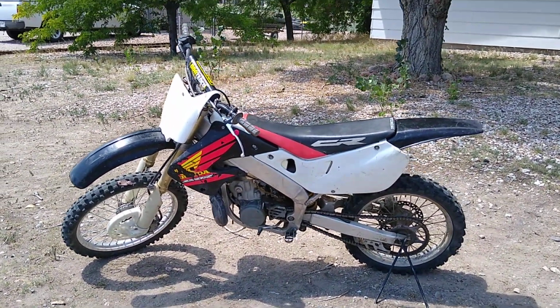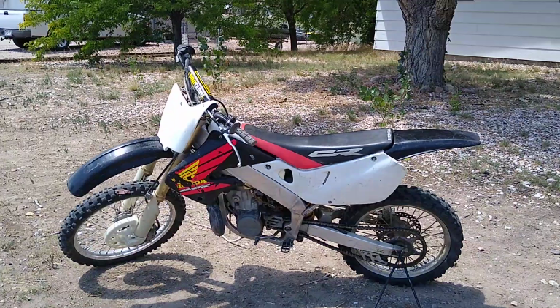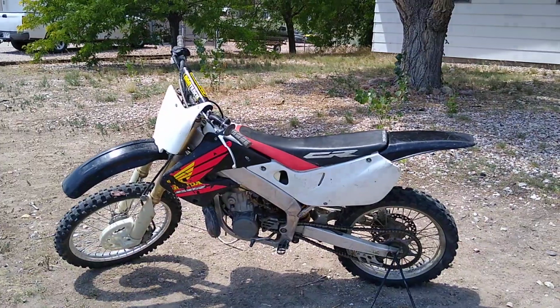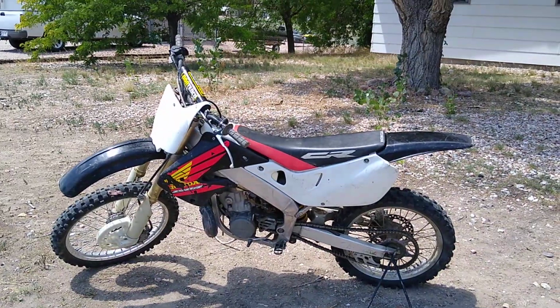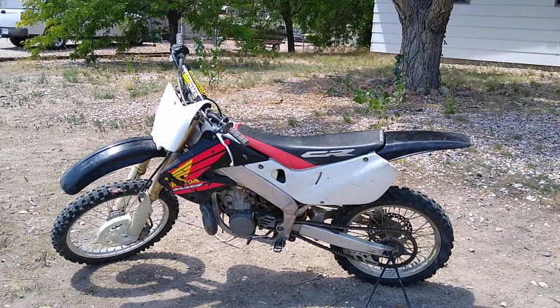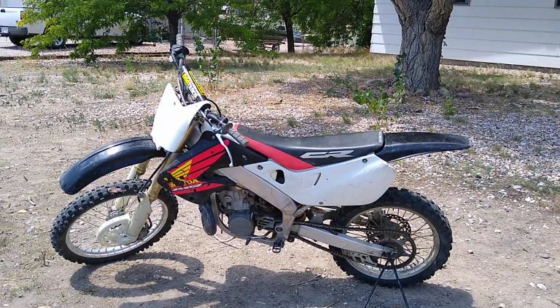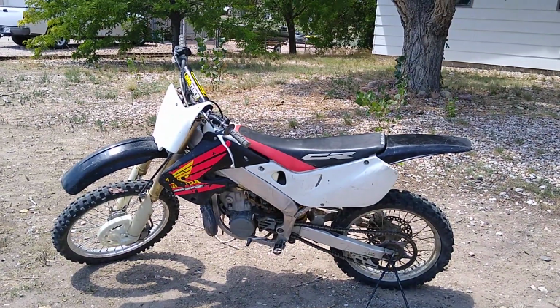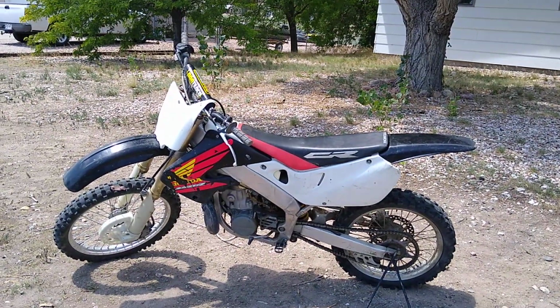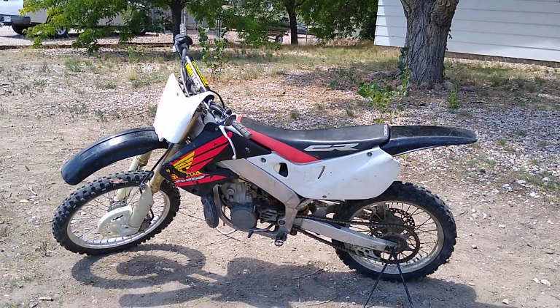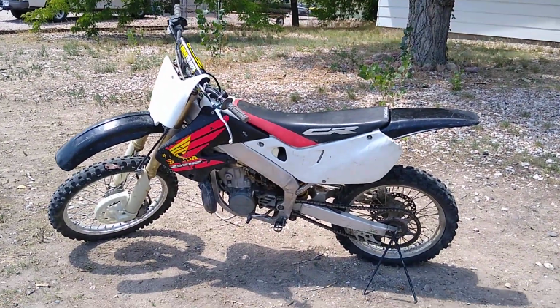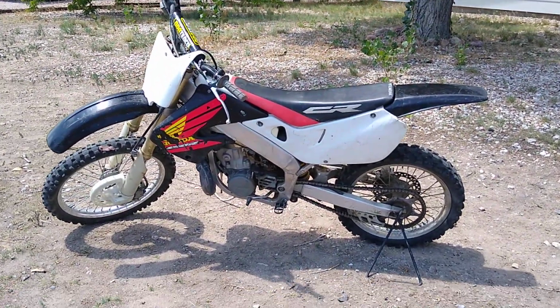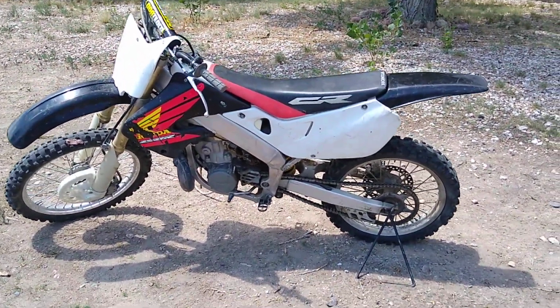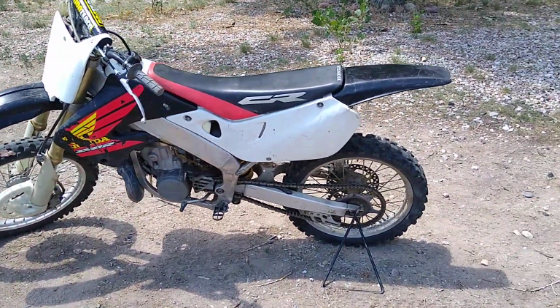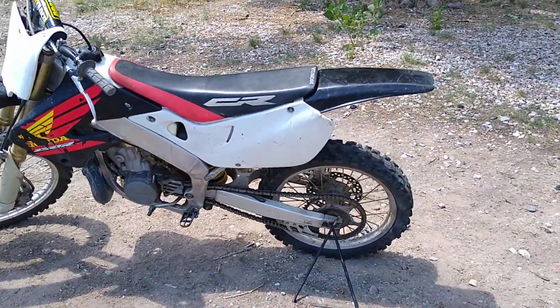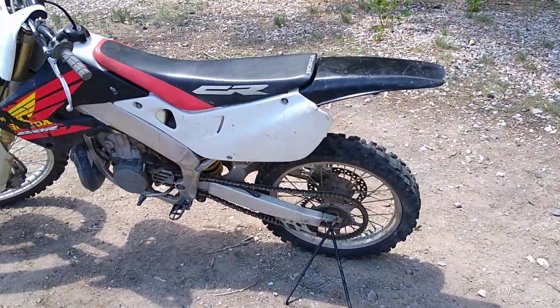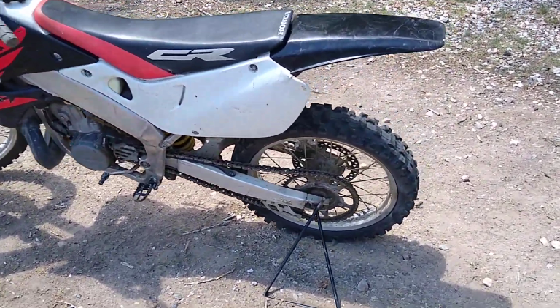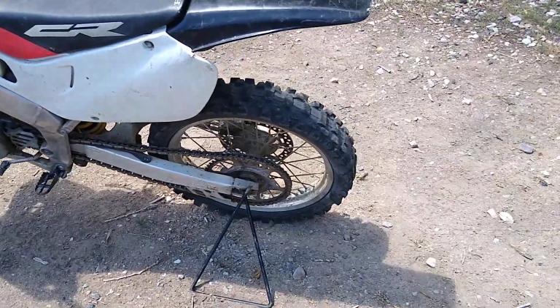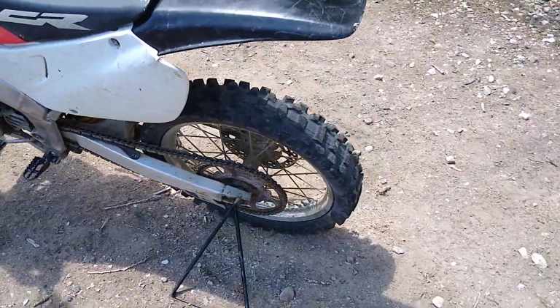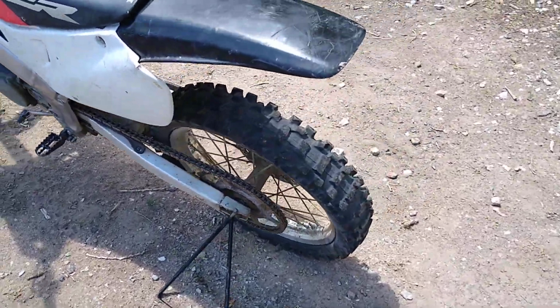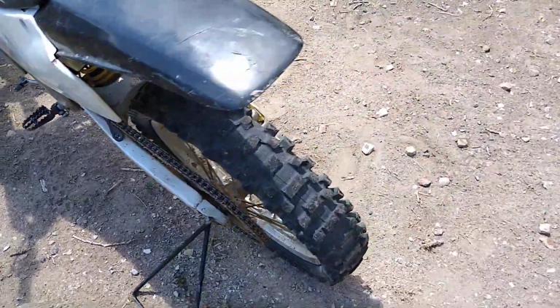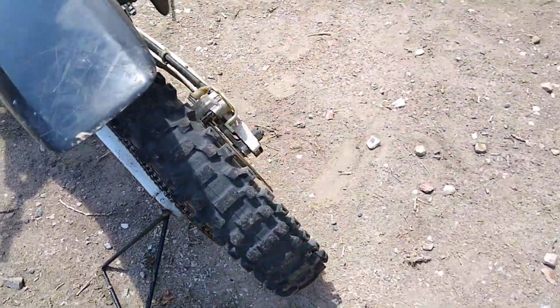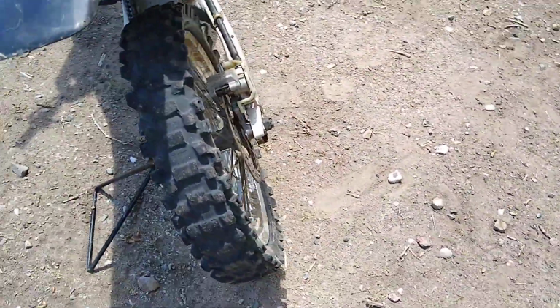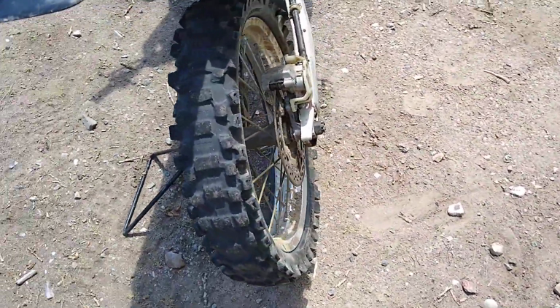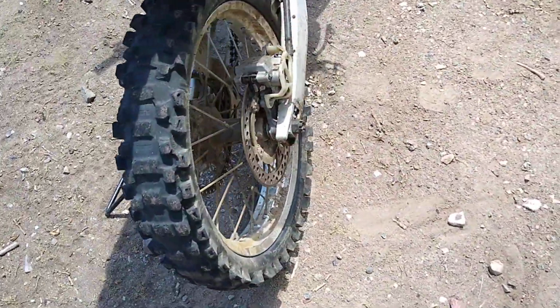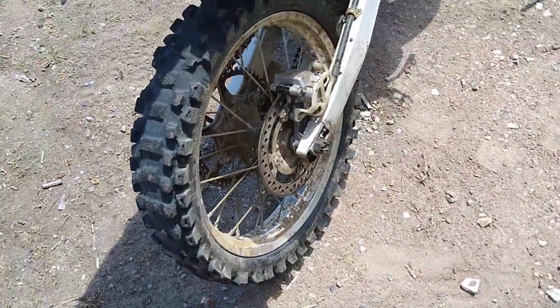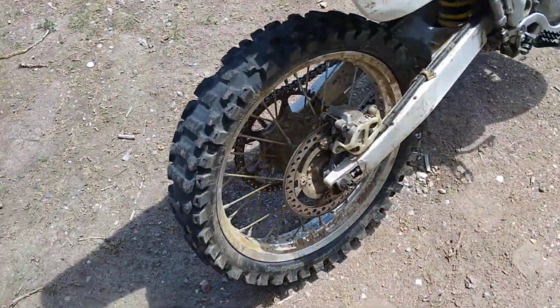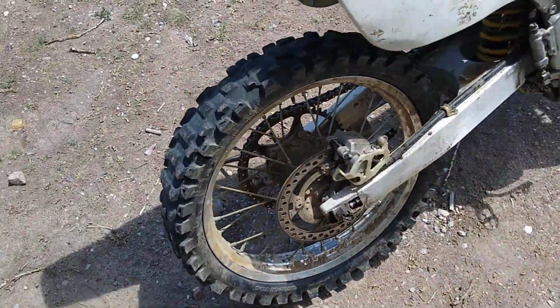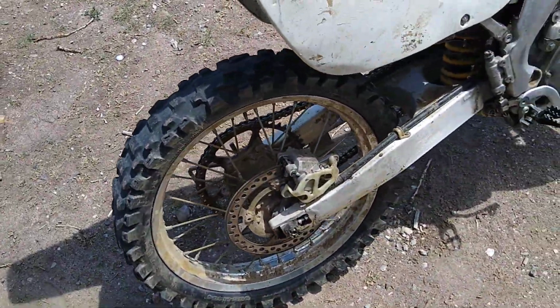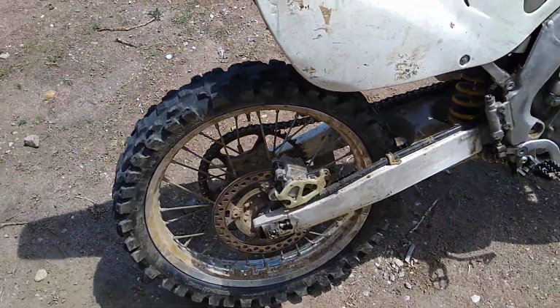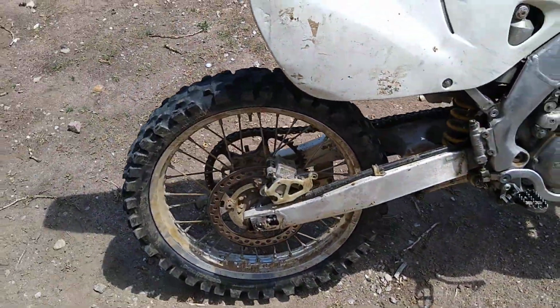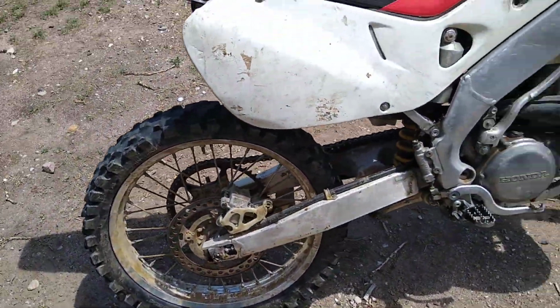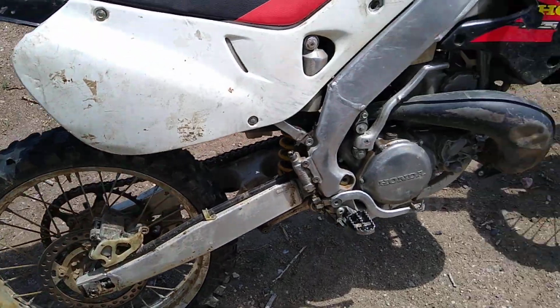The back tire has a hole in the tube so it has a flat — that needs to be addressed. But other than that, maybe a new tire on the back, new tube, and away you go.